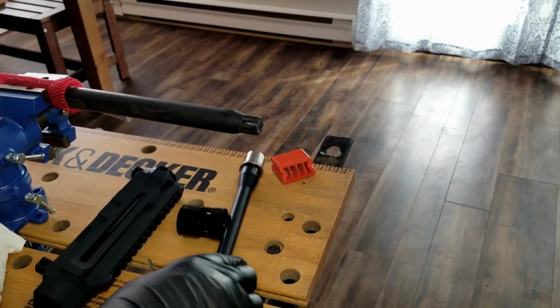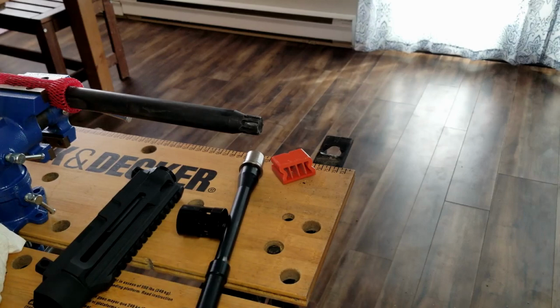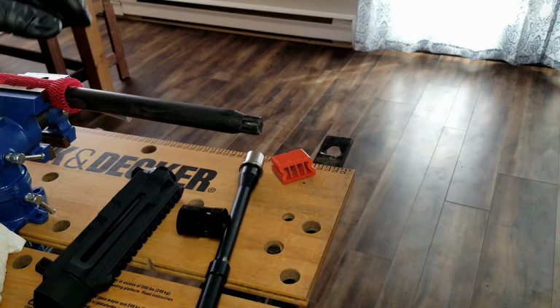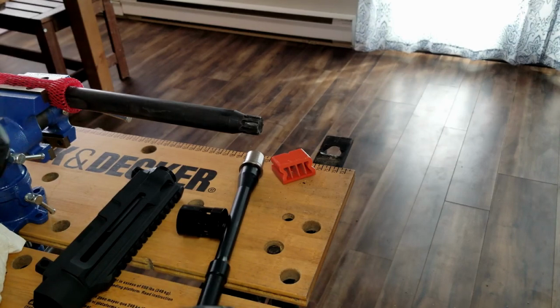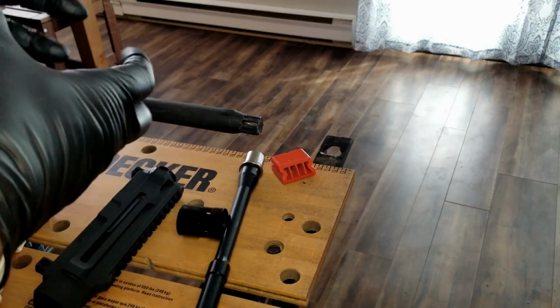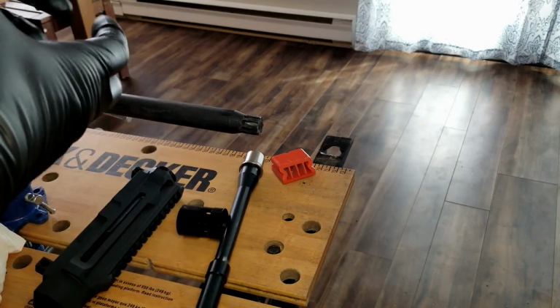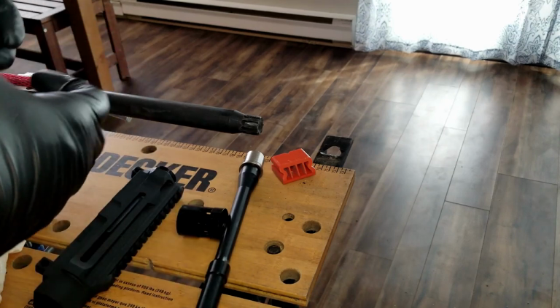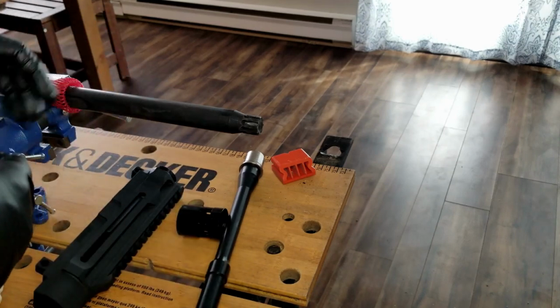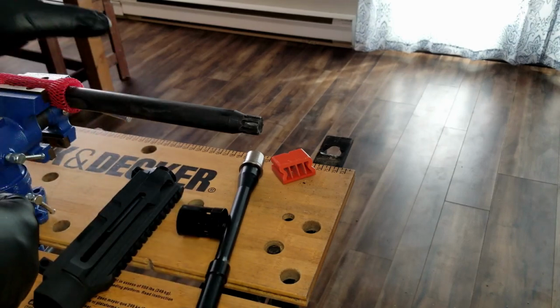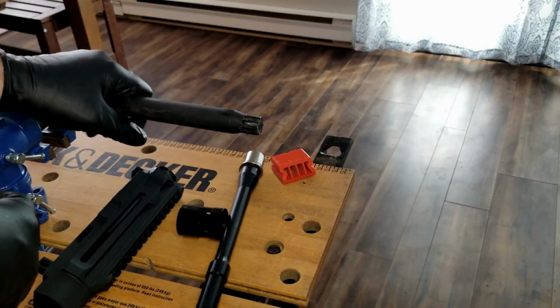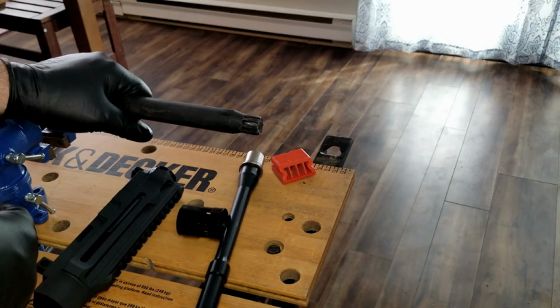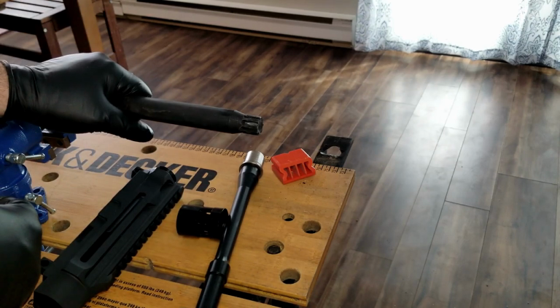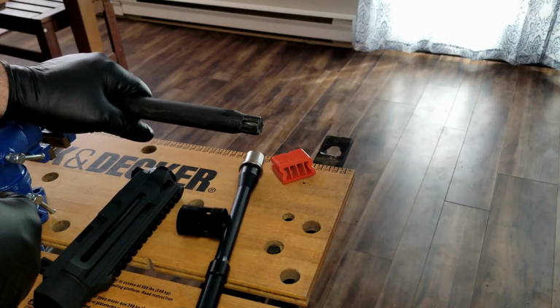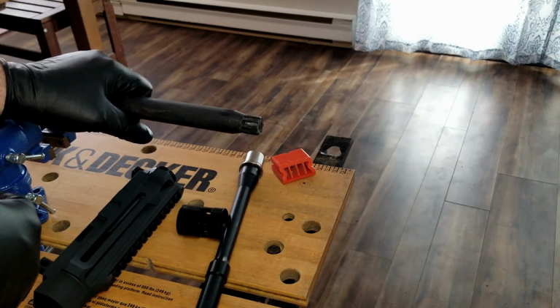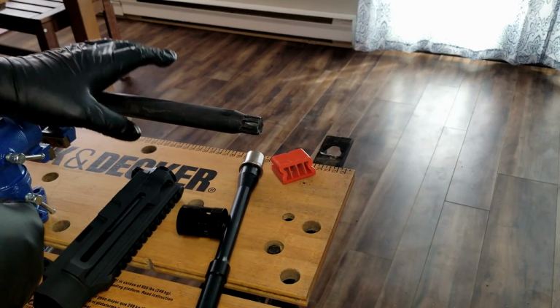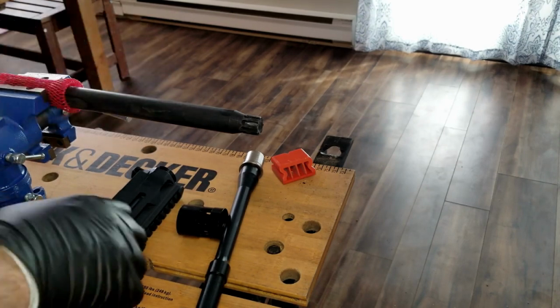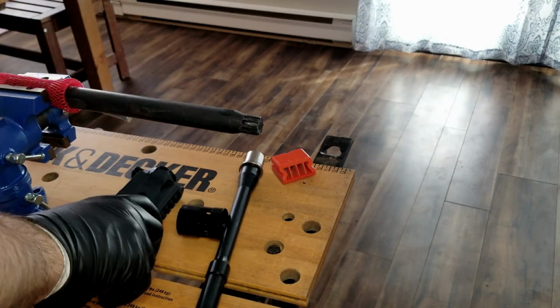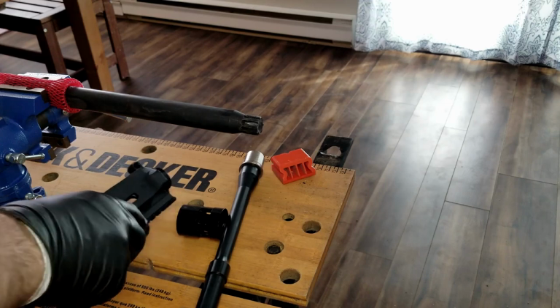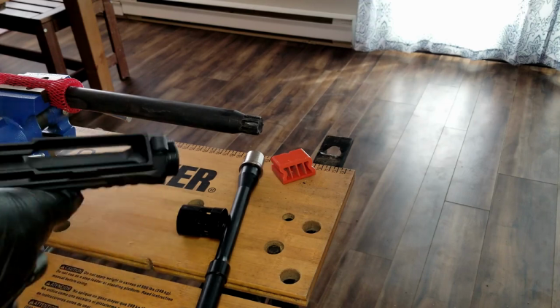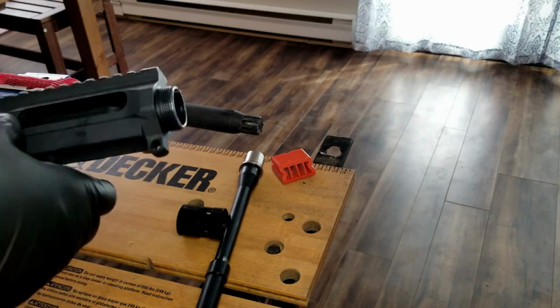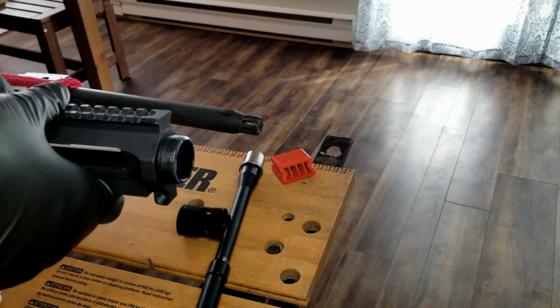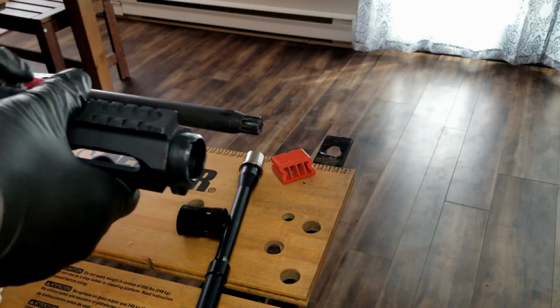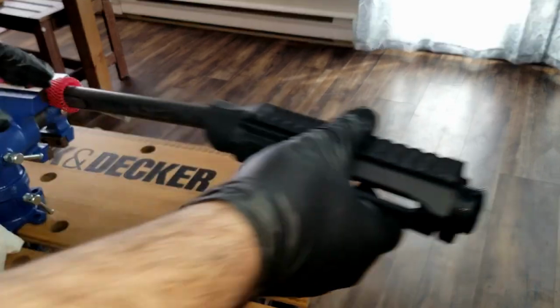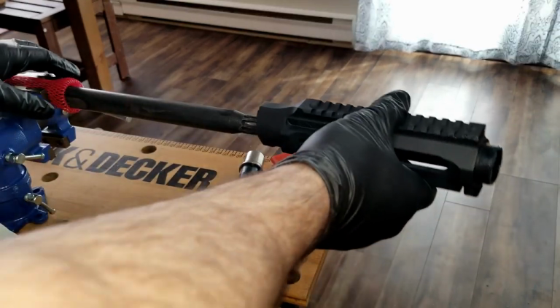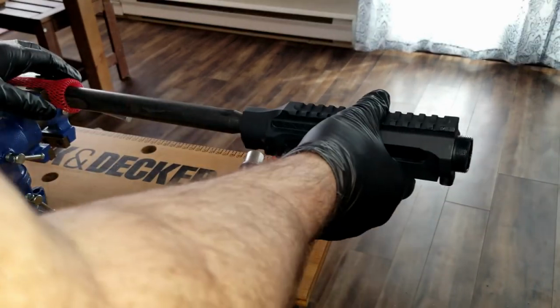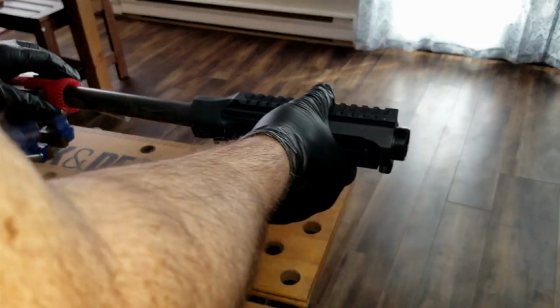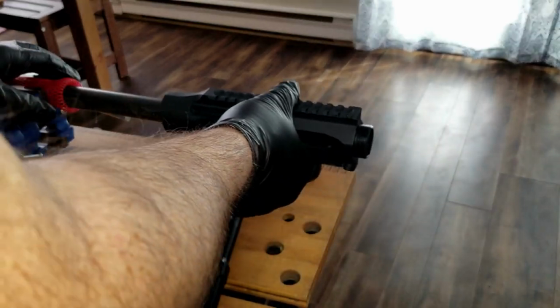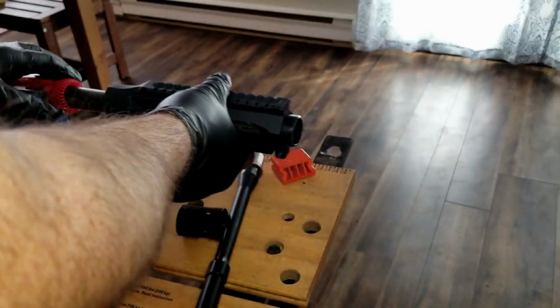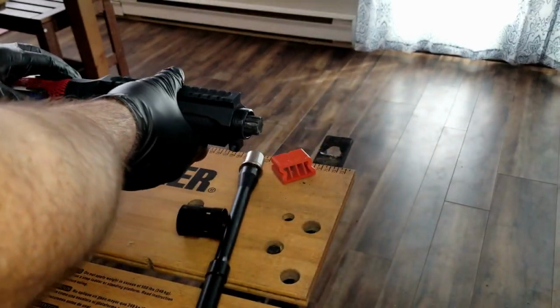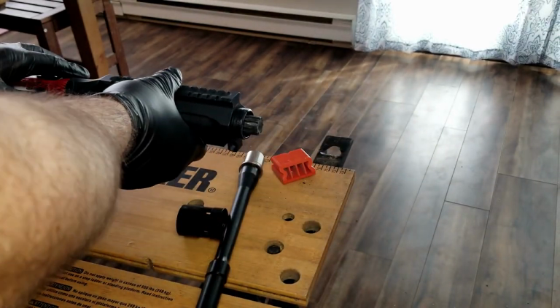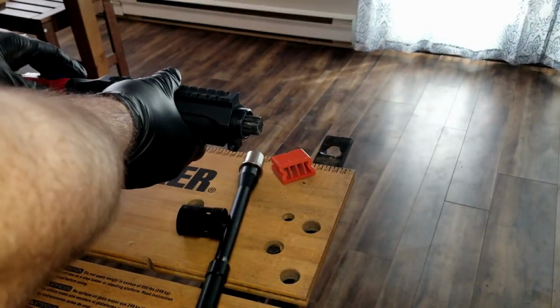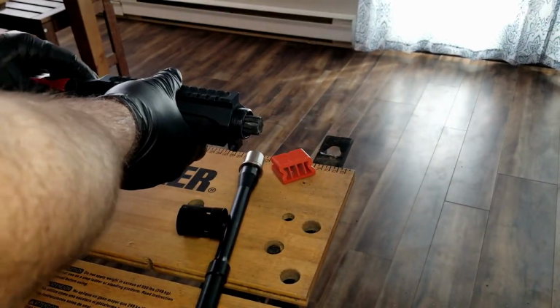Instead of using an upper vise block I'm using the Maple Ridge Armoury torque rod. To use that, simply slide the upper receiver on.